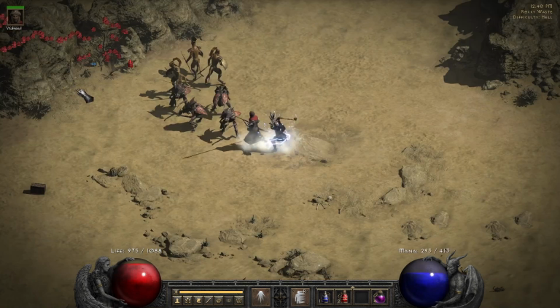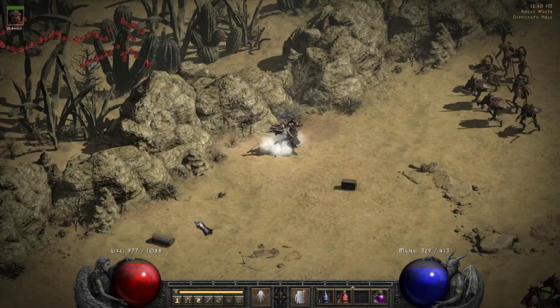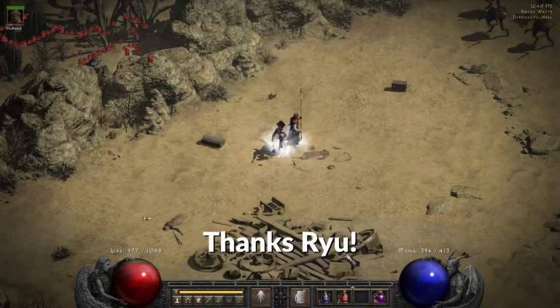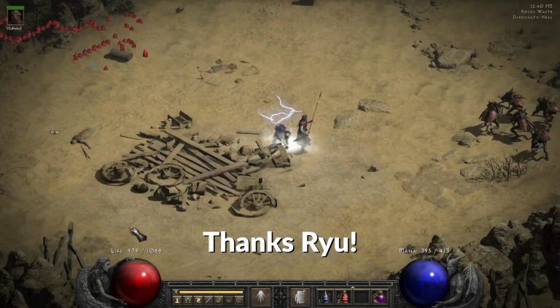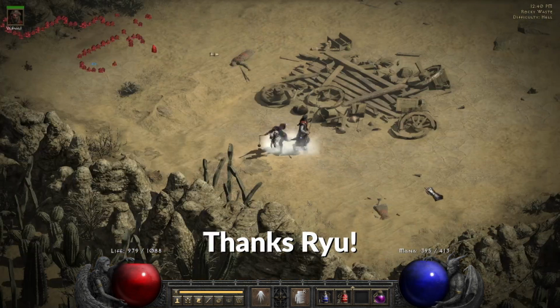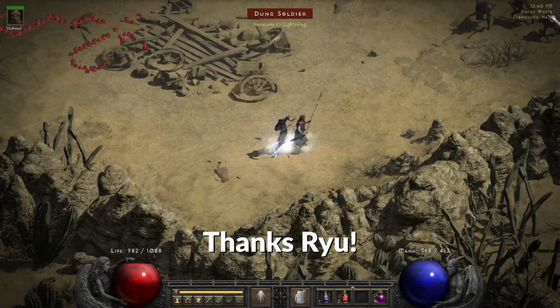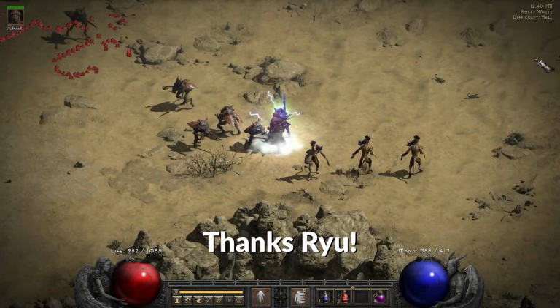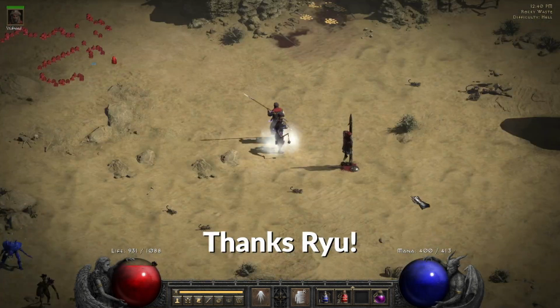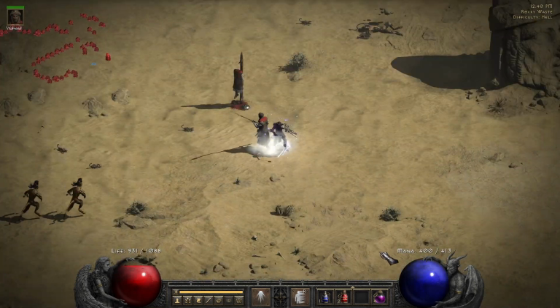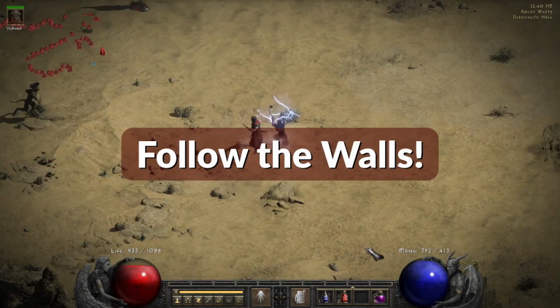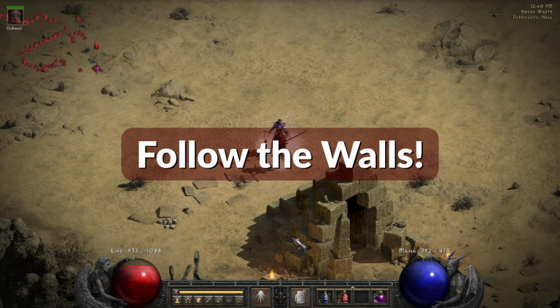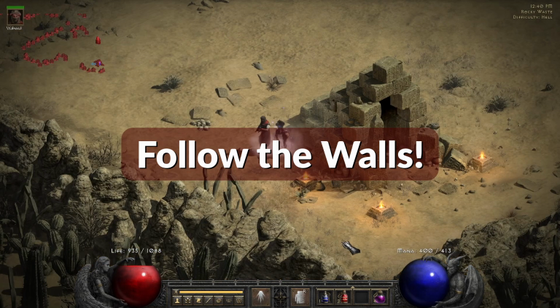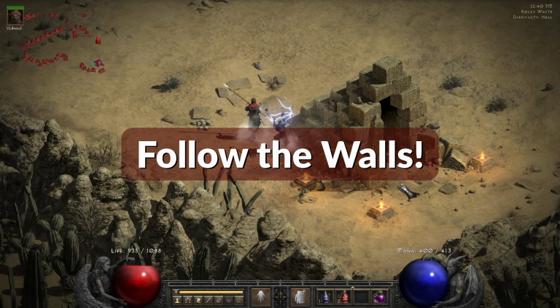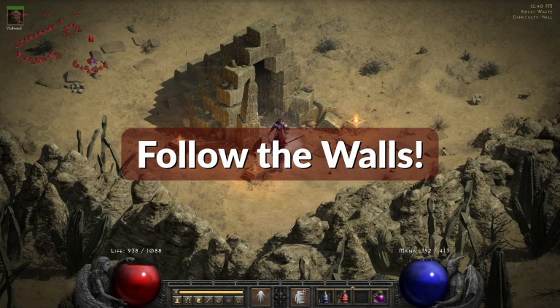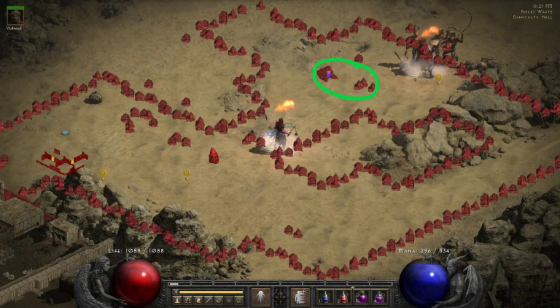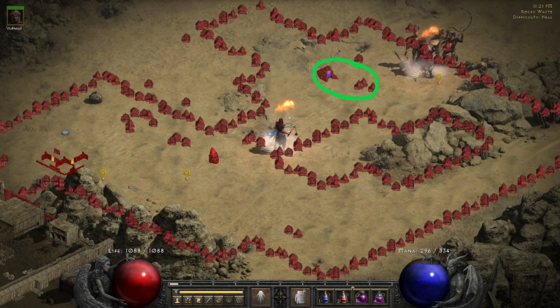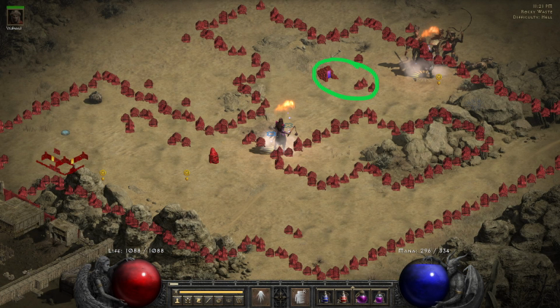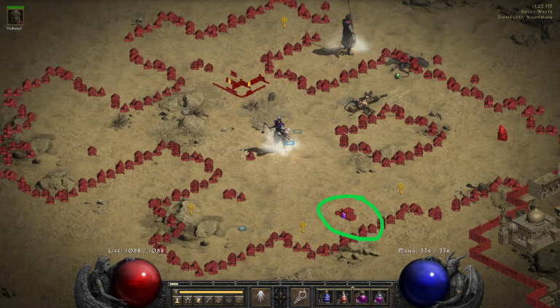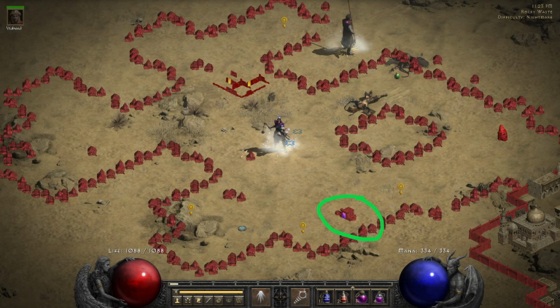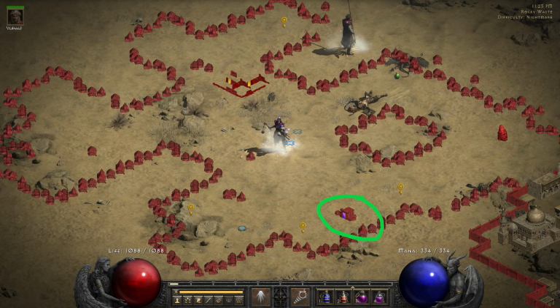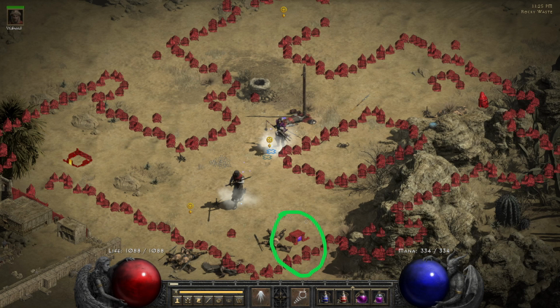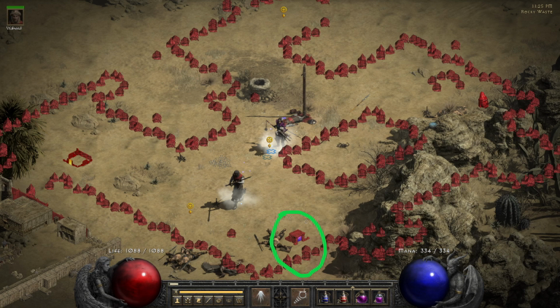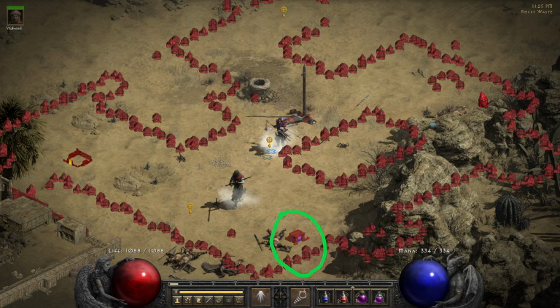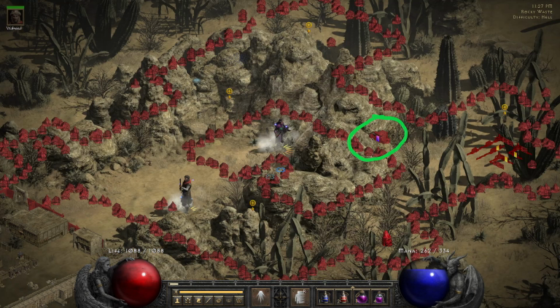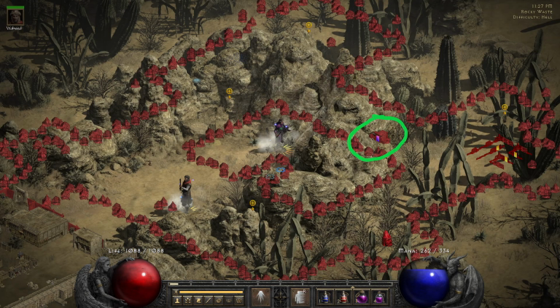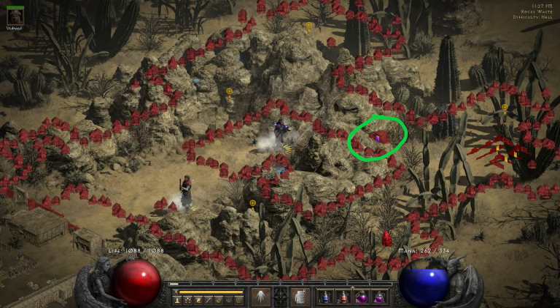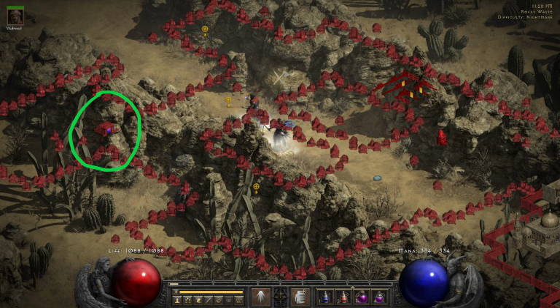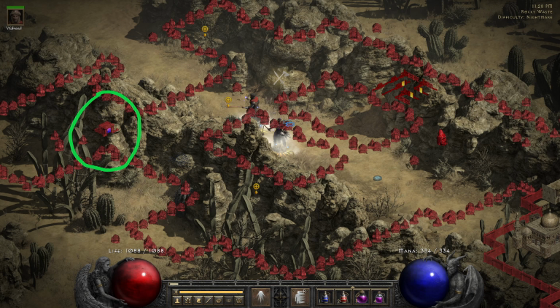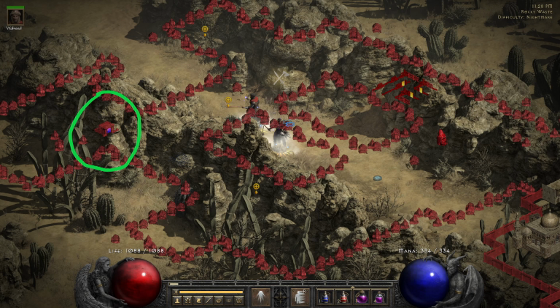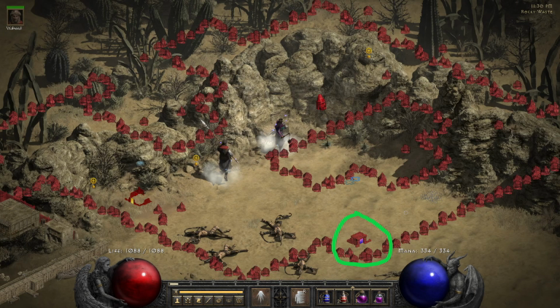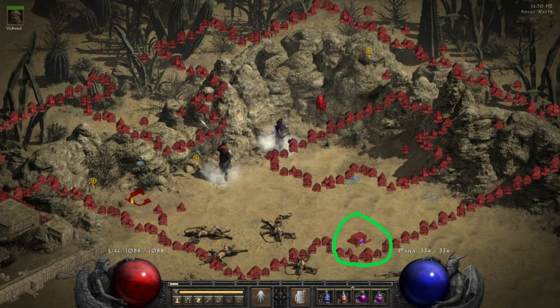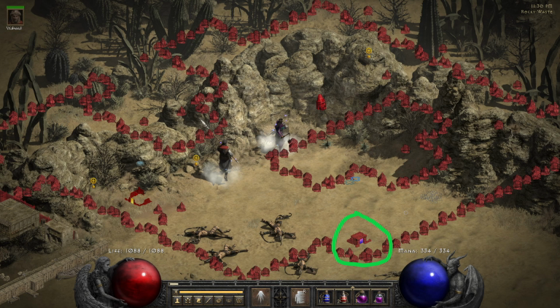Thanks to speedrunners analyzing maps, we got to know that these kinds of tombs always spawn next to the stones, whether on the edge of the map or inner walls. That makes our search way more precise and easier.